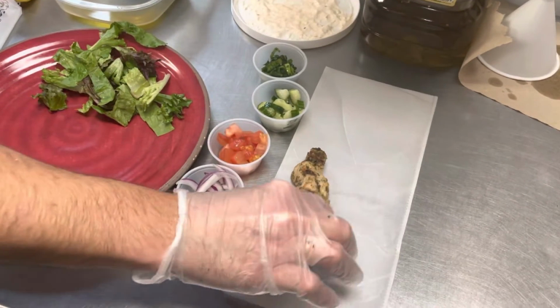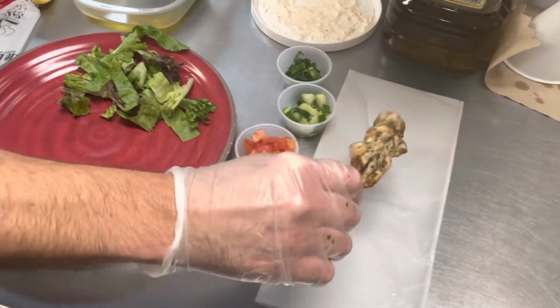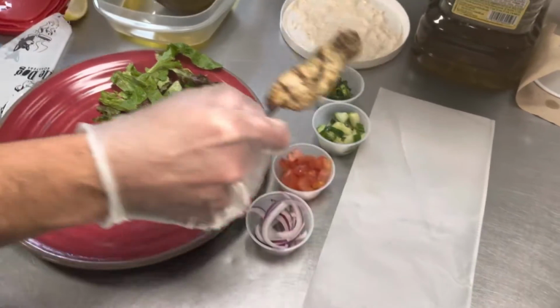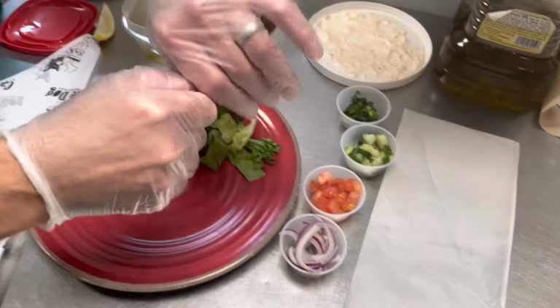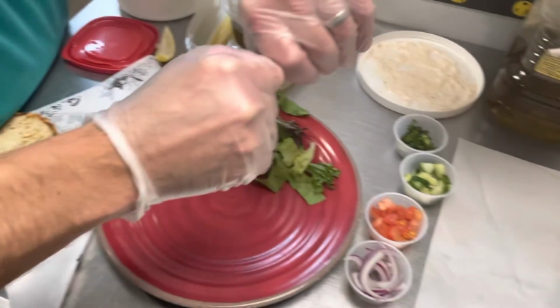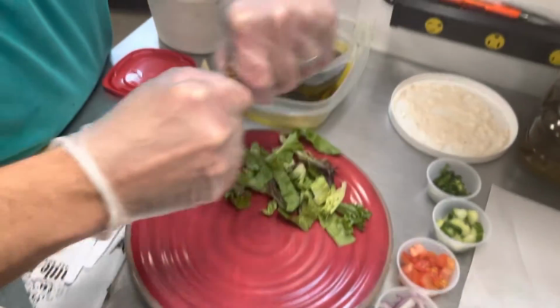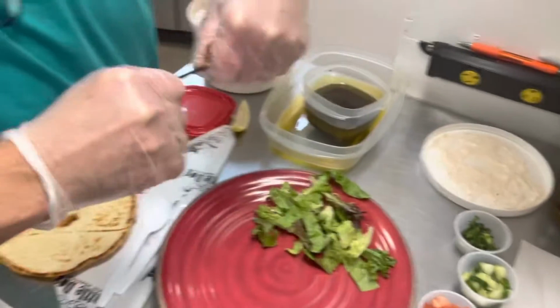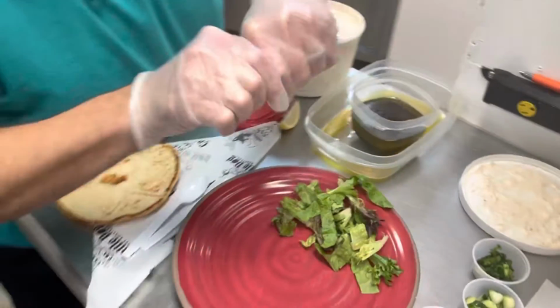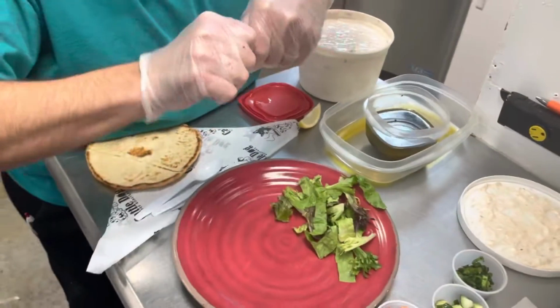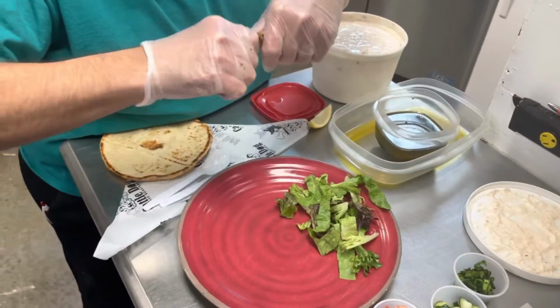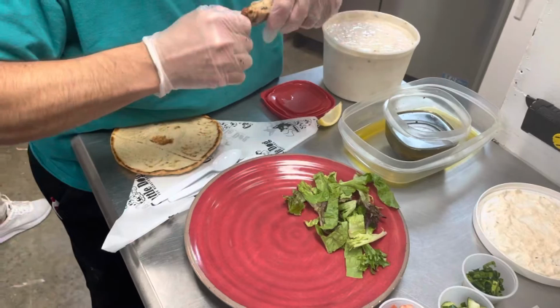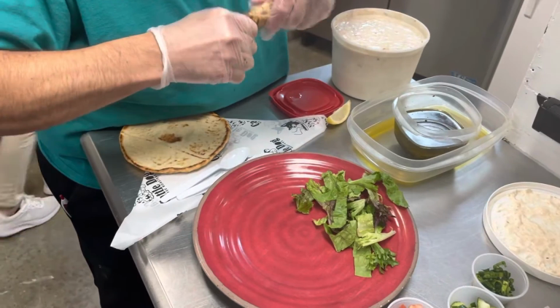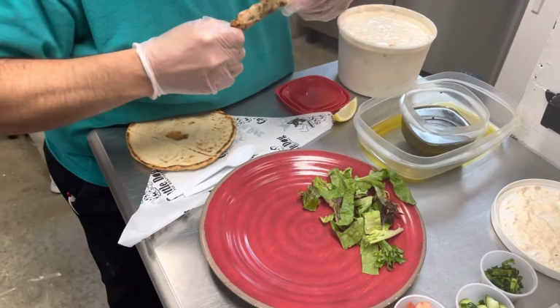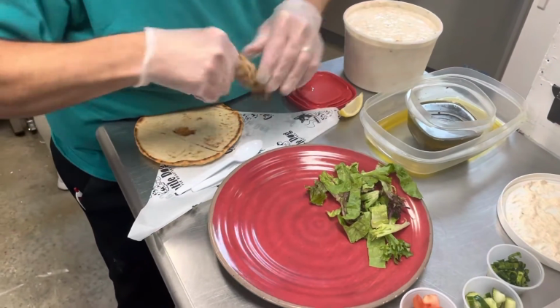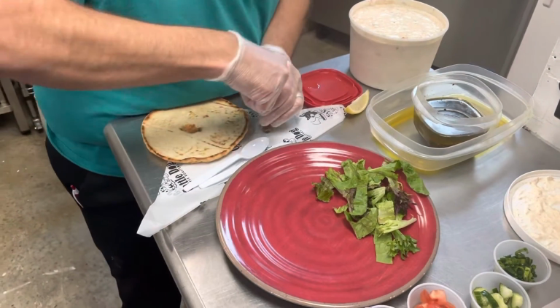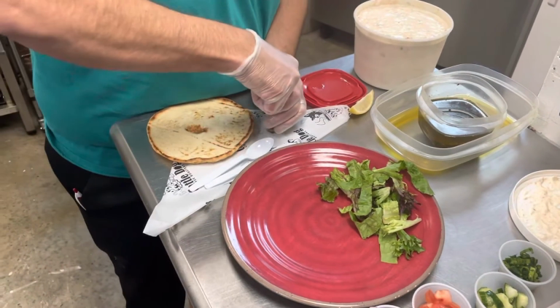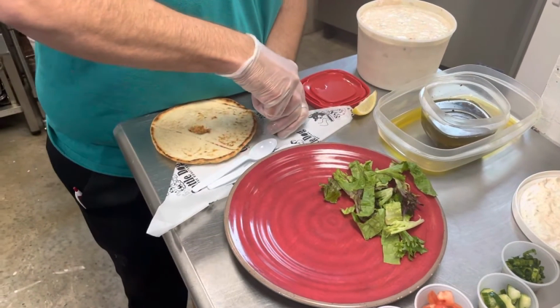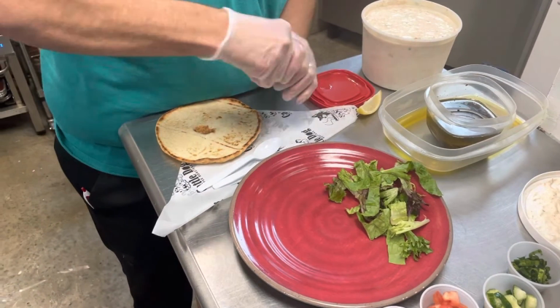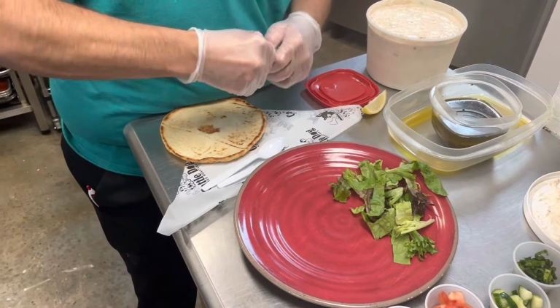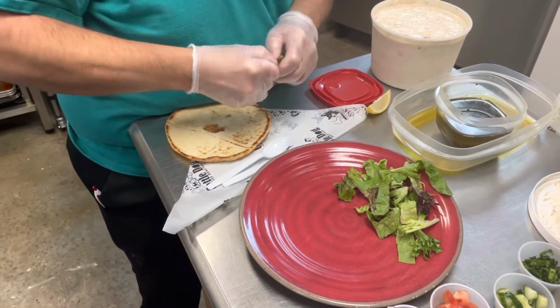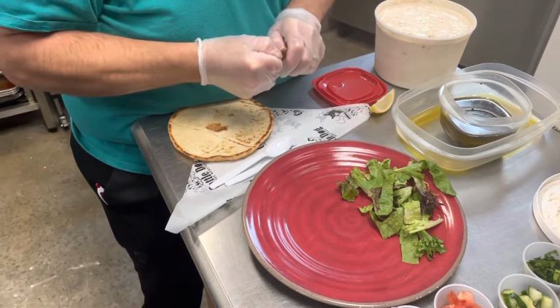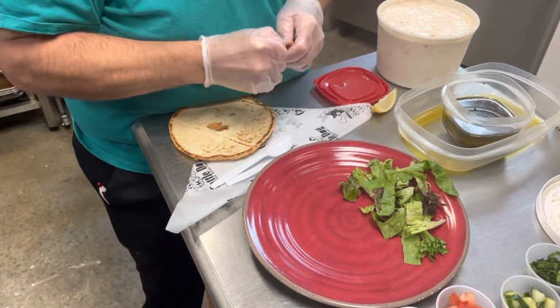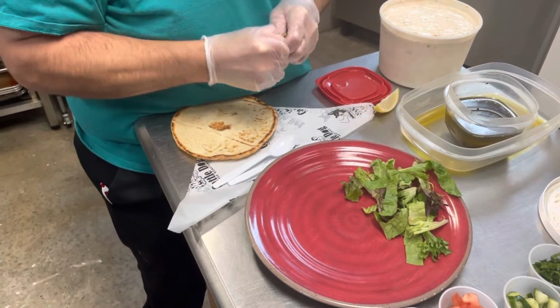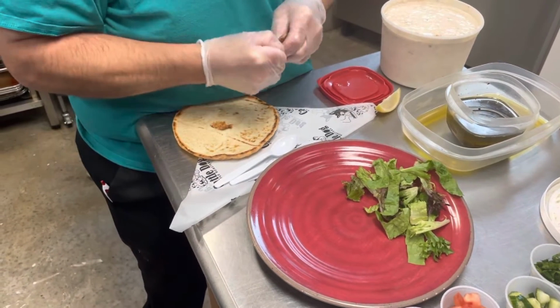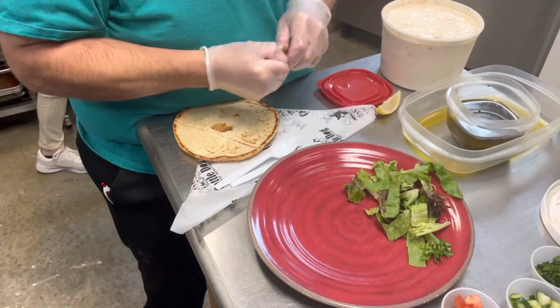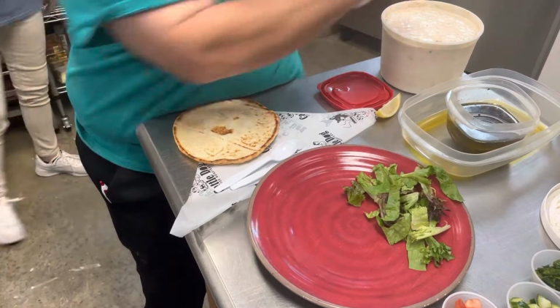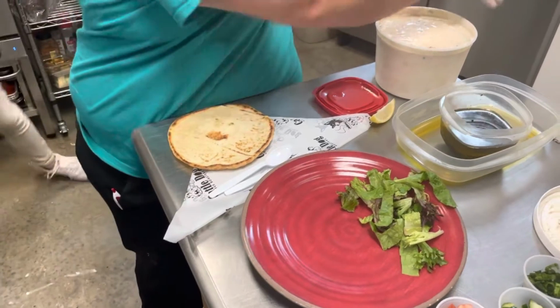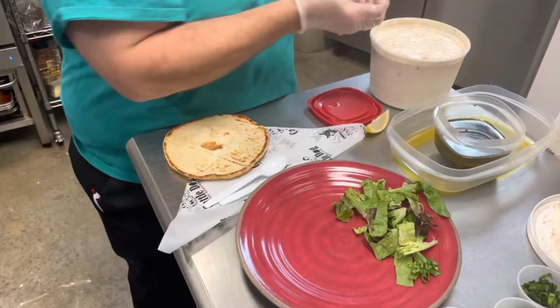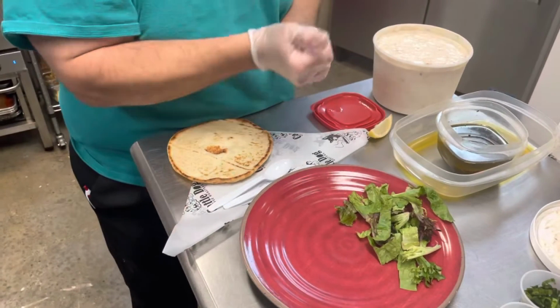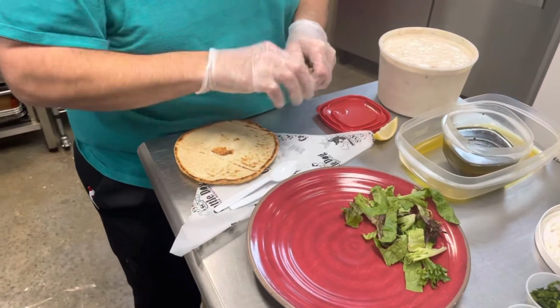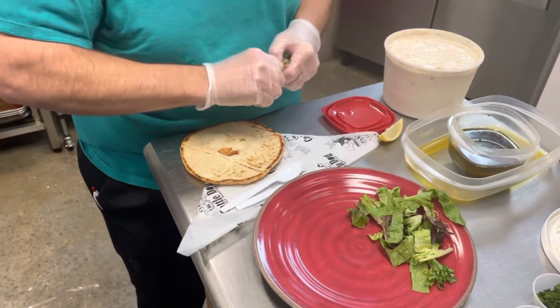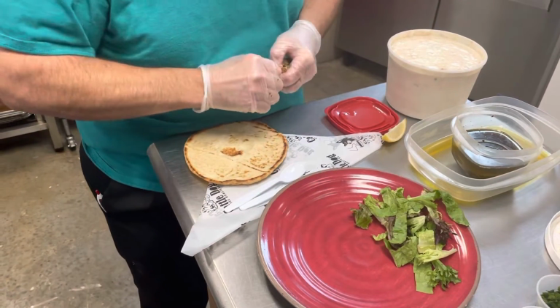Most important thing — take that chicken right off the skewer, so that way no one hurts themselves. You don't wanna bite into that. It's not fun.